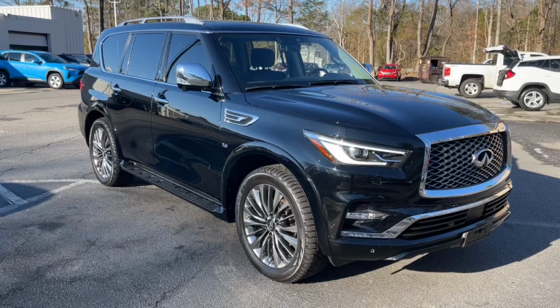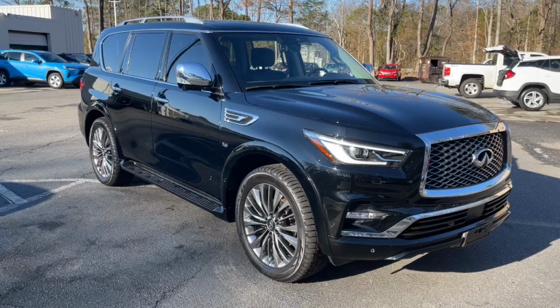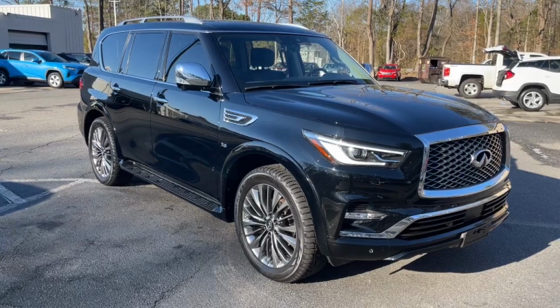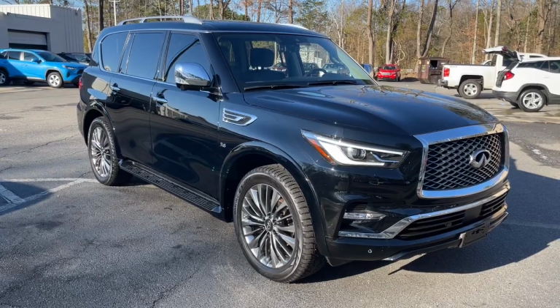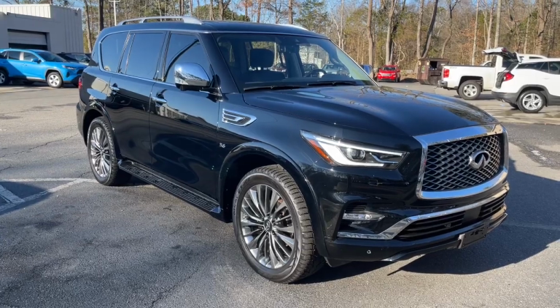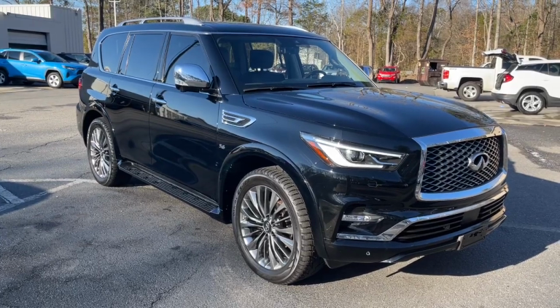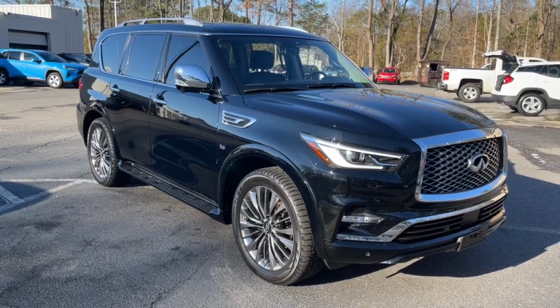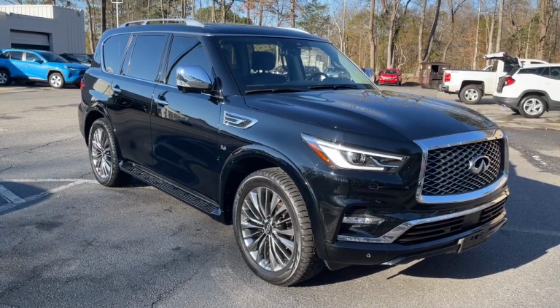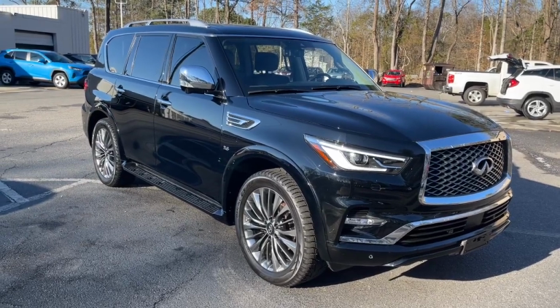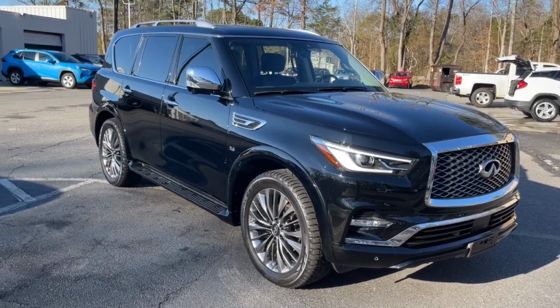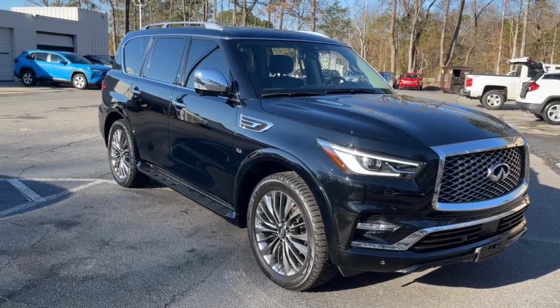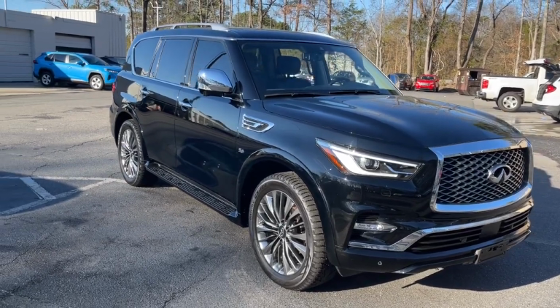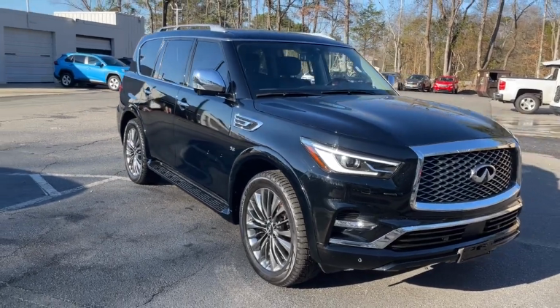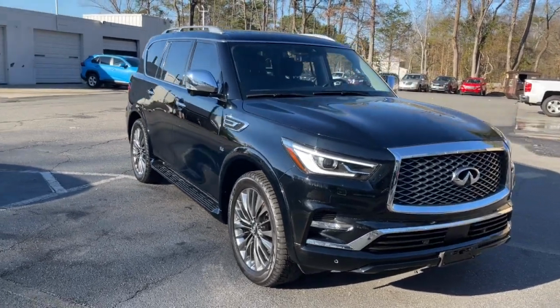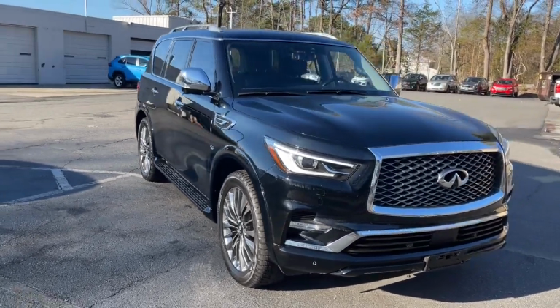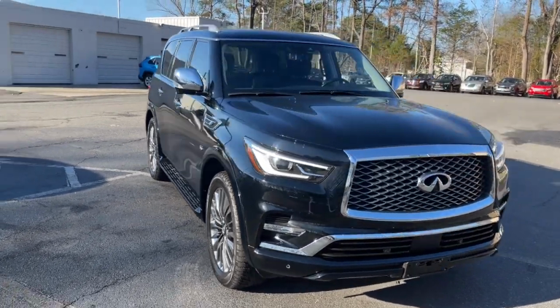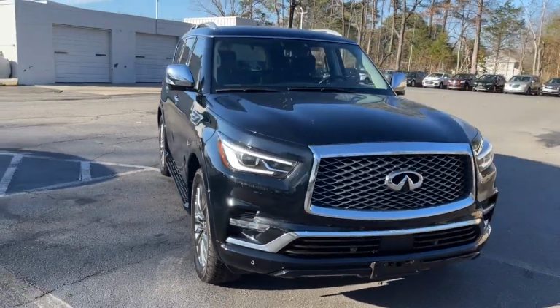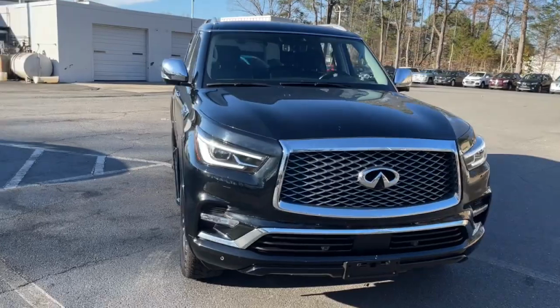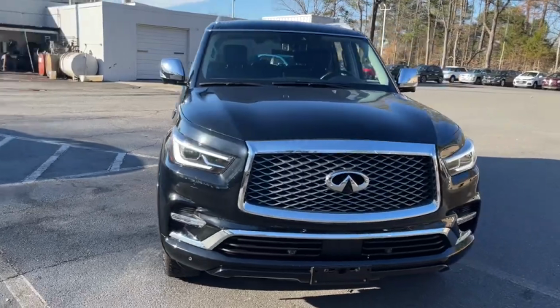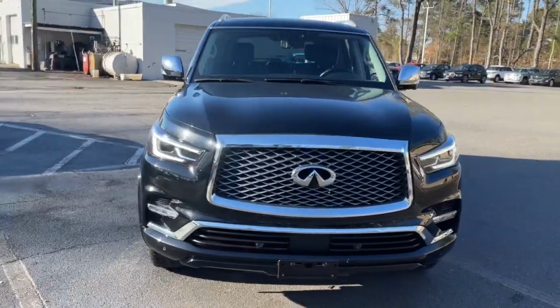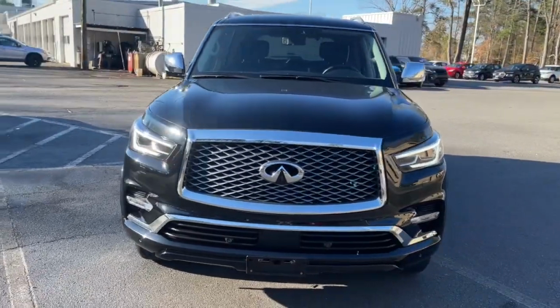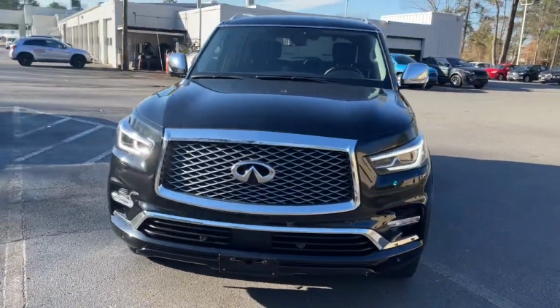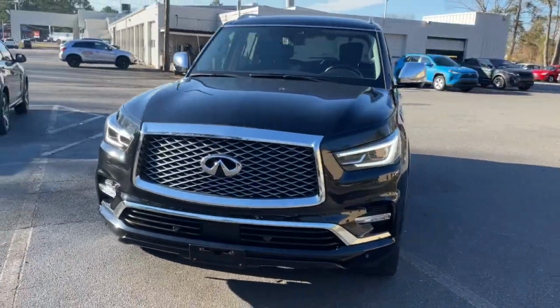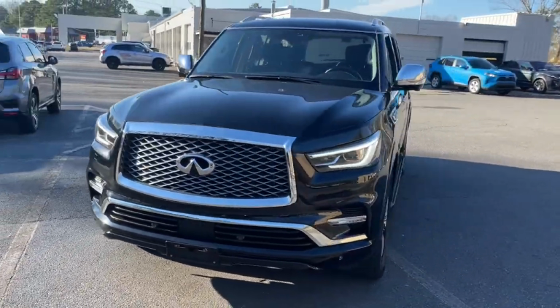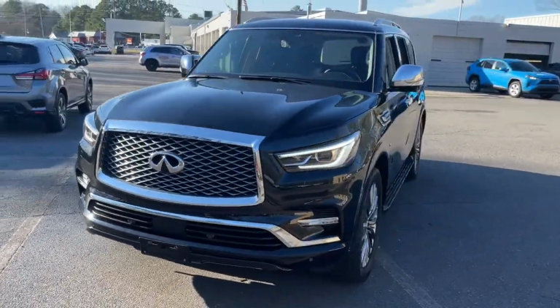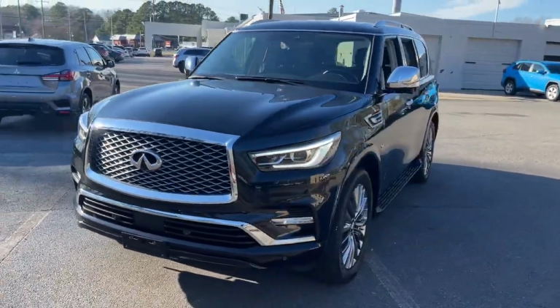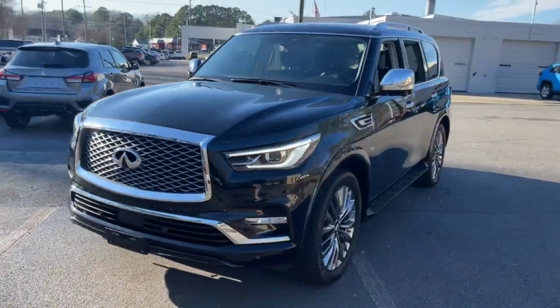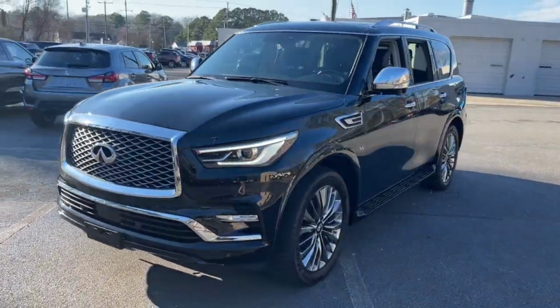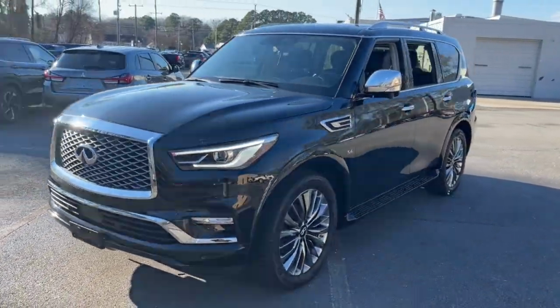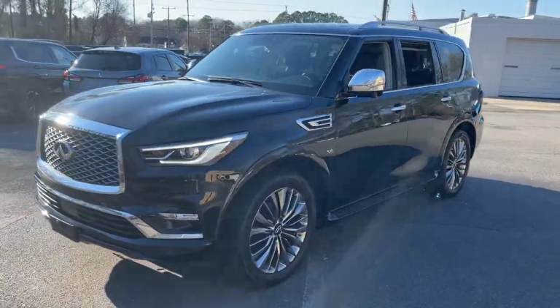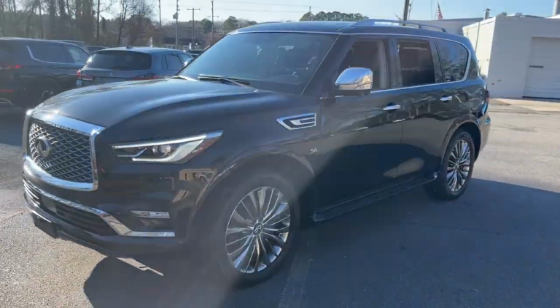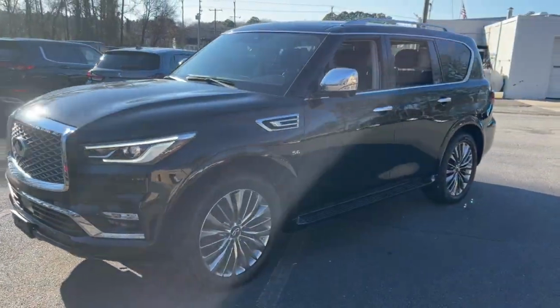You will be amazed by this 2019 Infiniti QX80. With less than 50,000 miles on the odometer, this vehicle stands out from the rest.